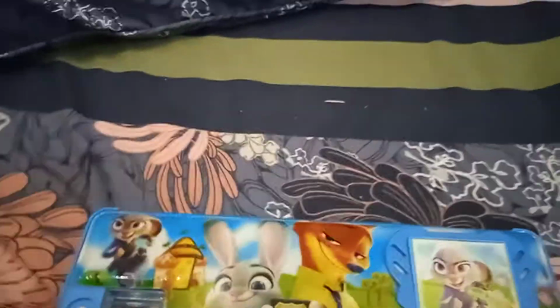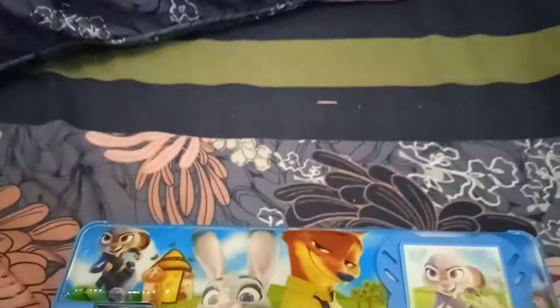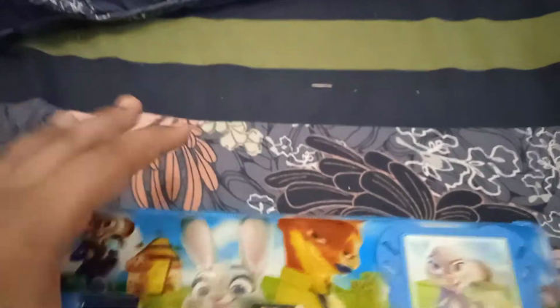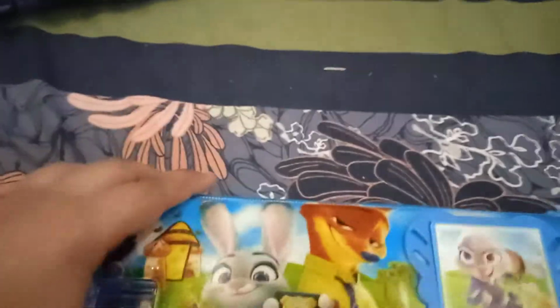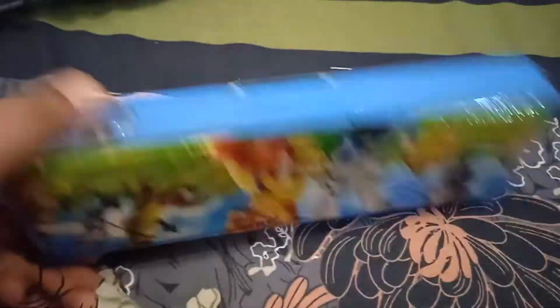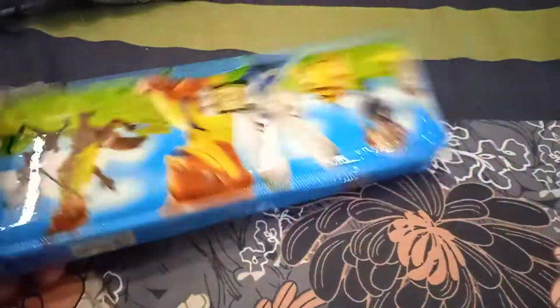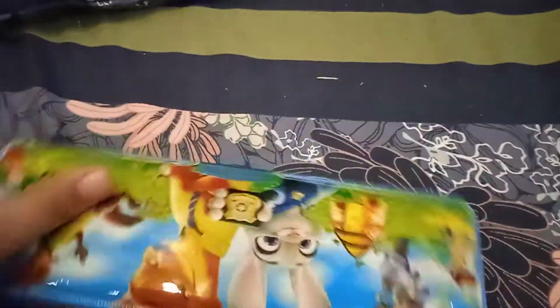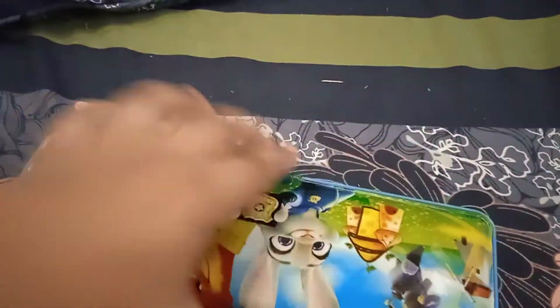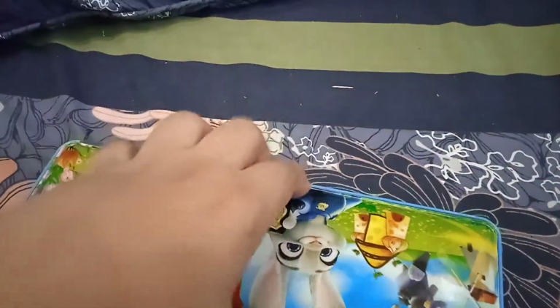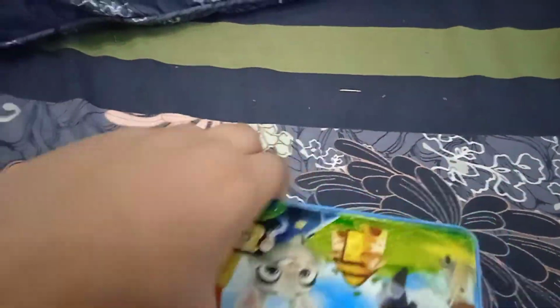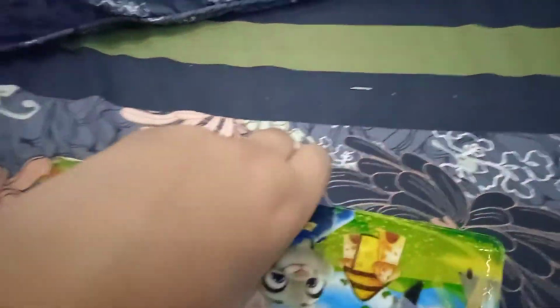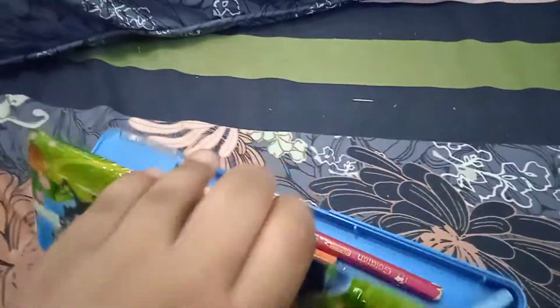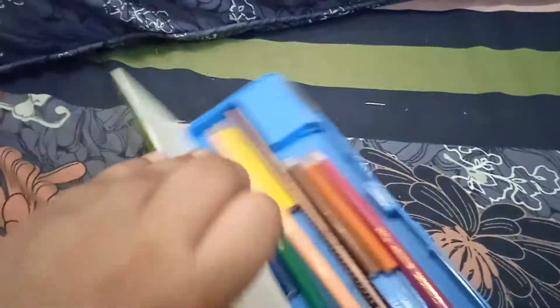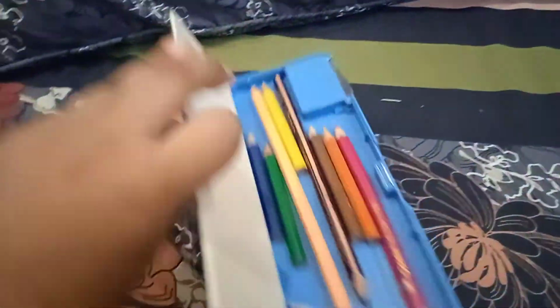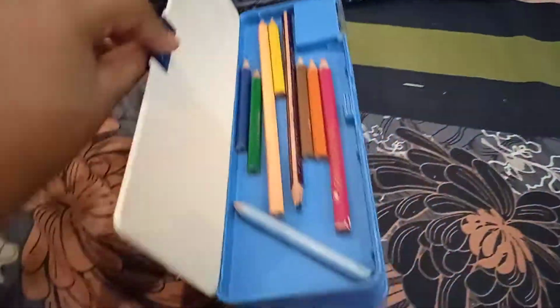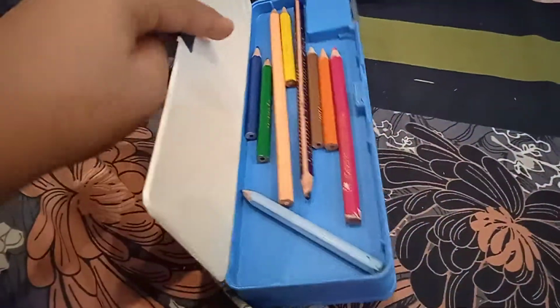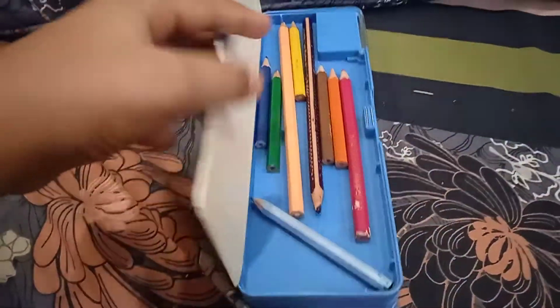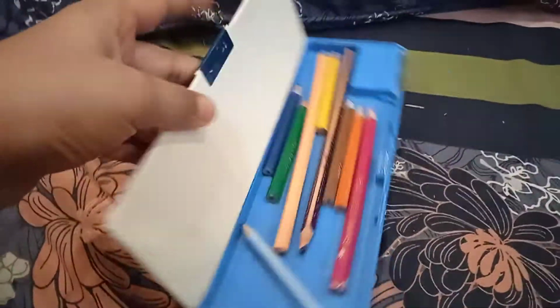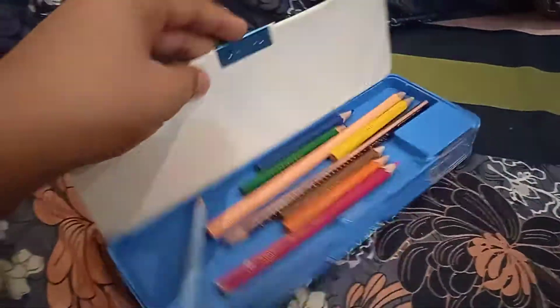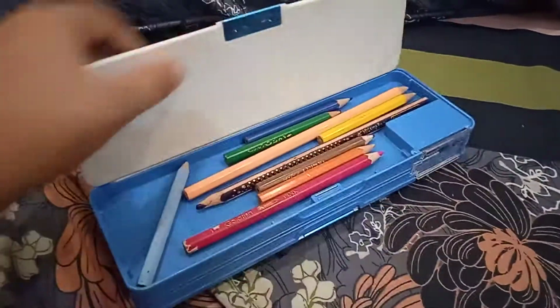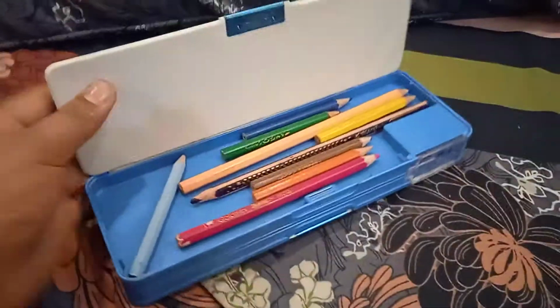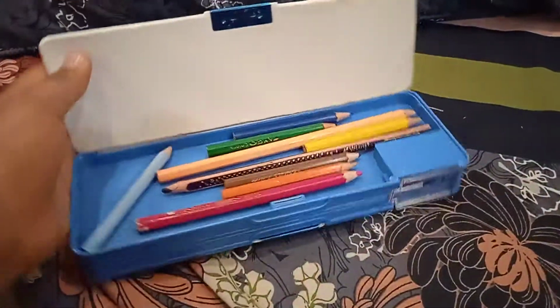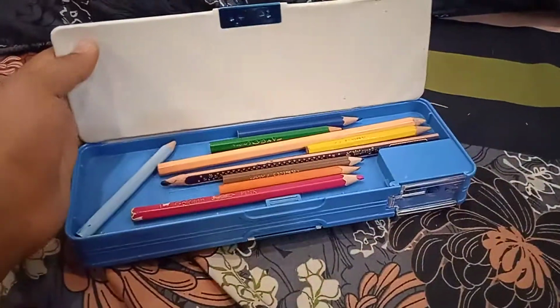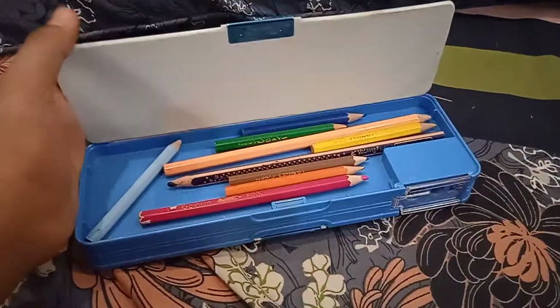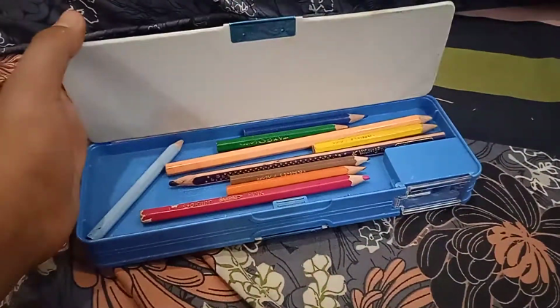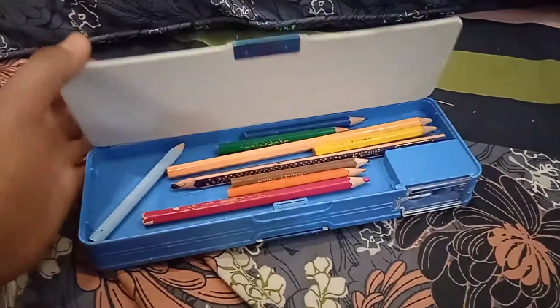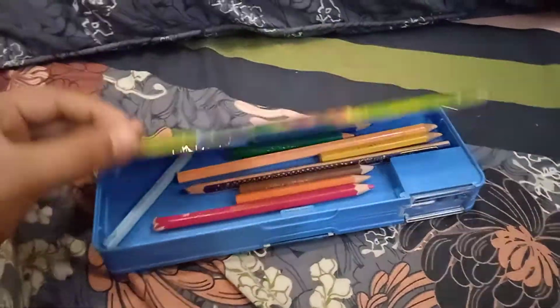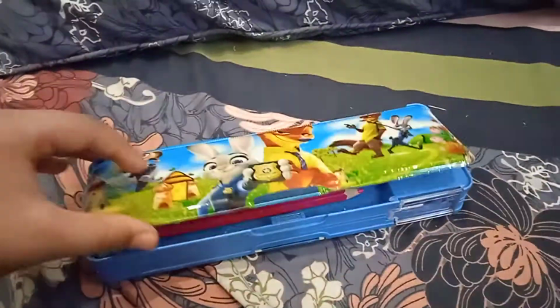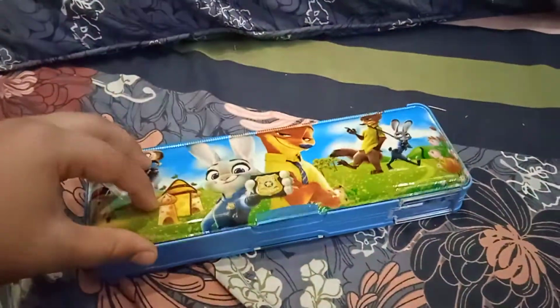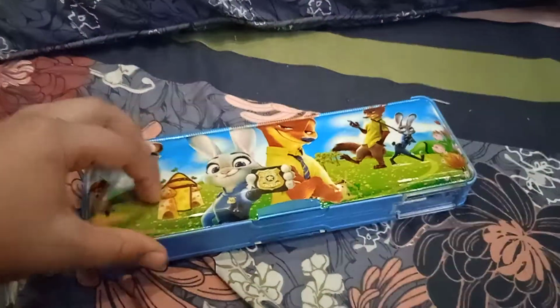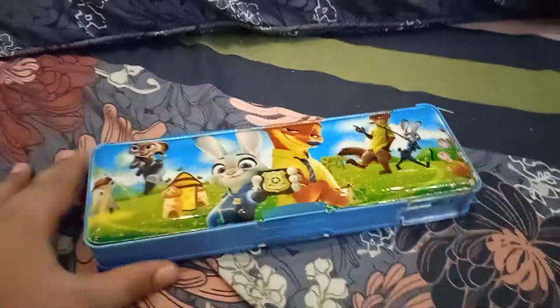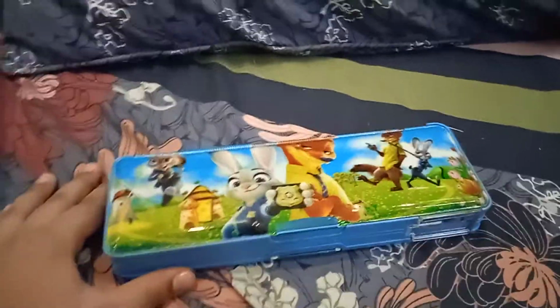Here is the back side of the geometry box. It is also looking beautiful. I love this, guys.